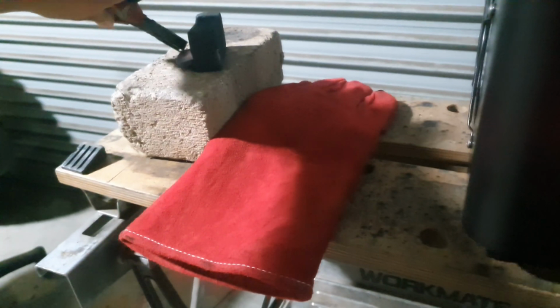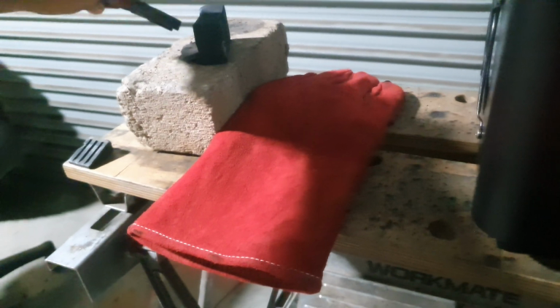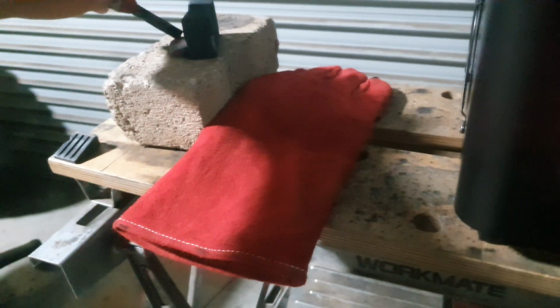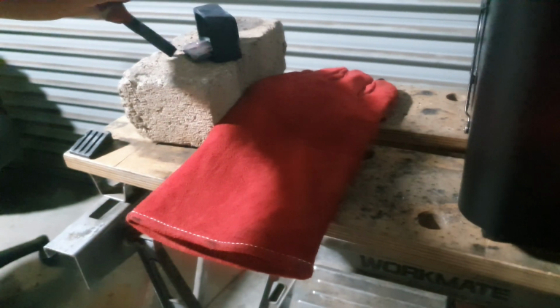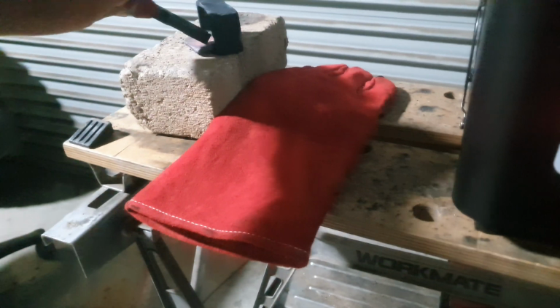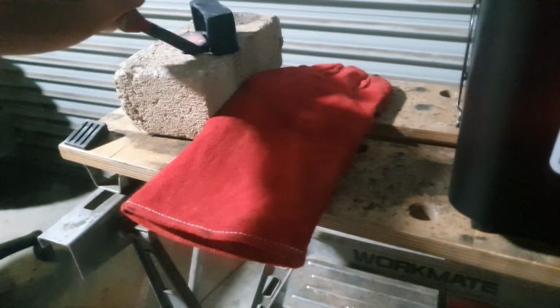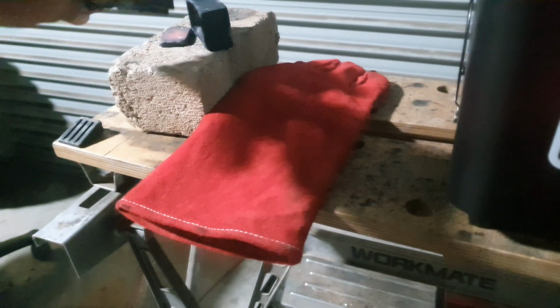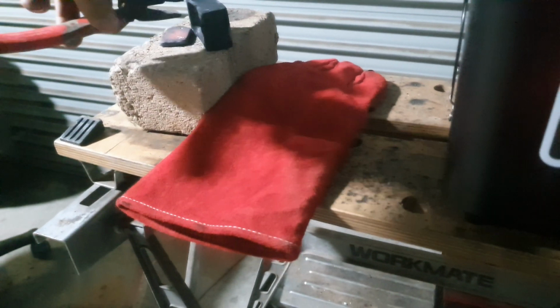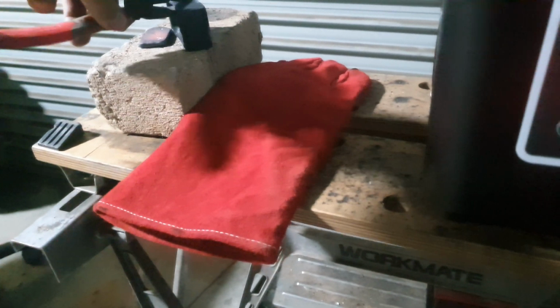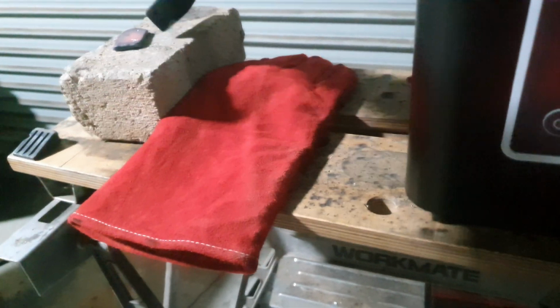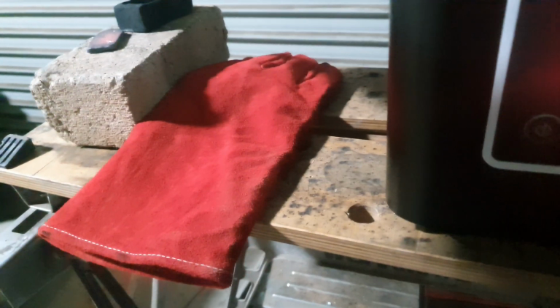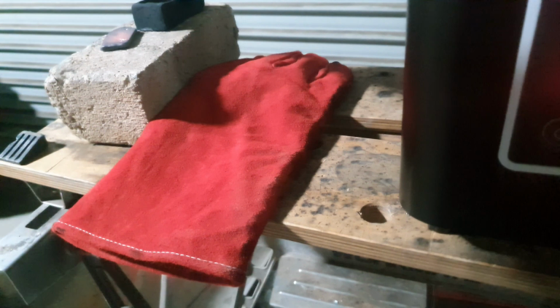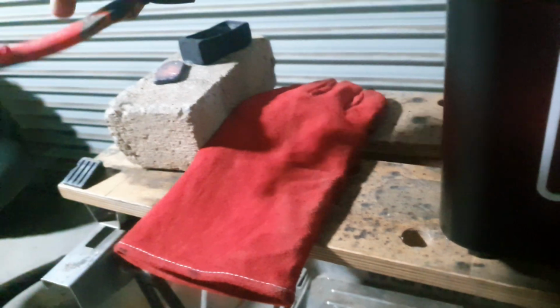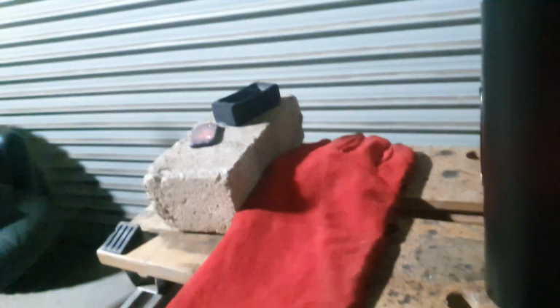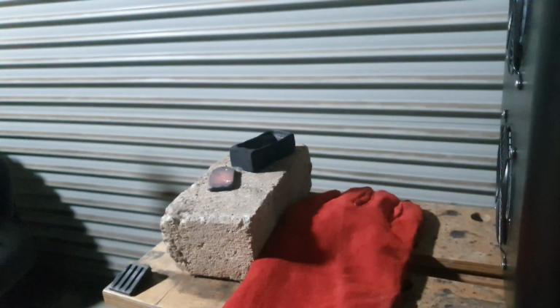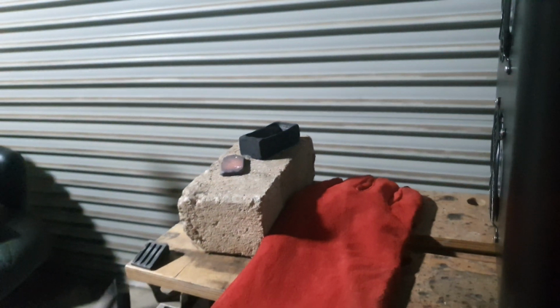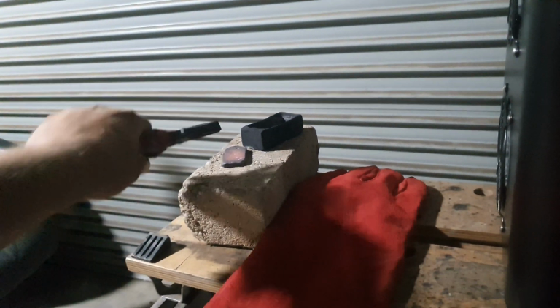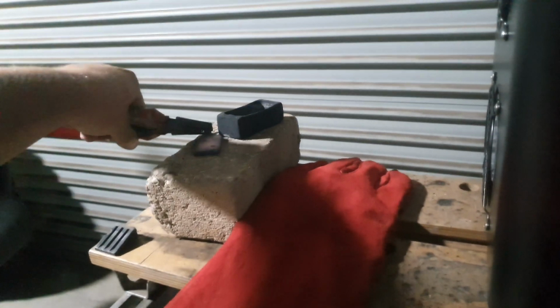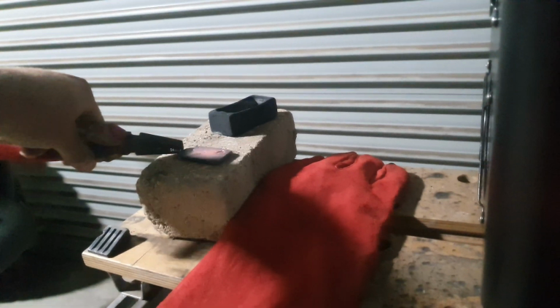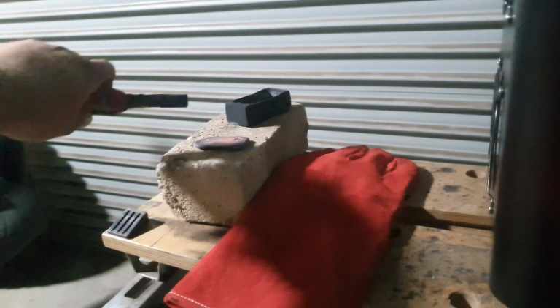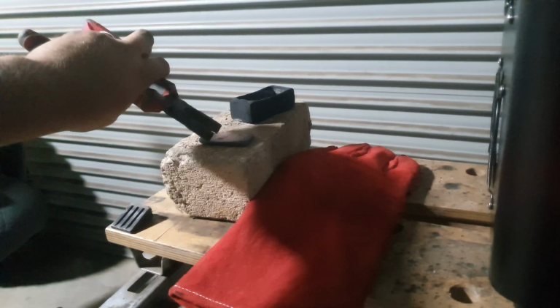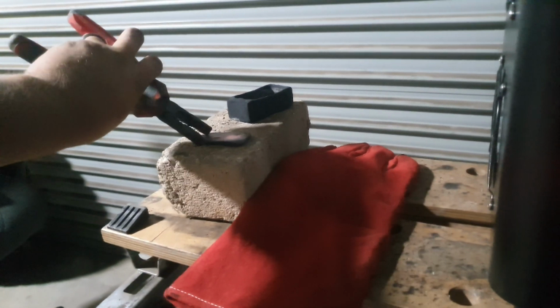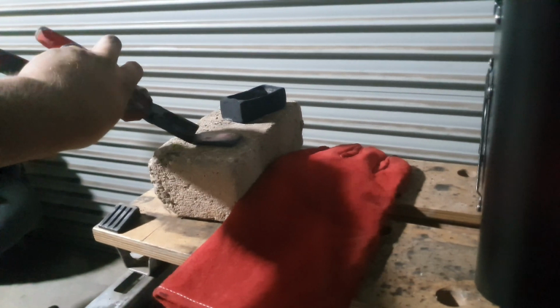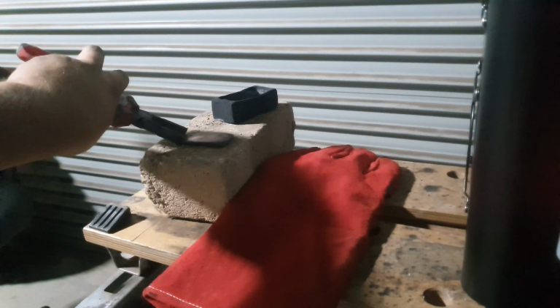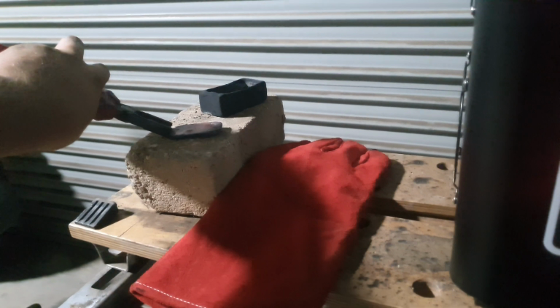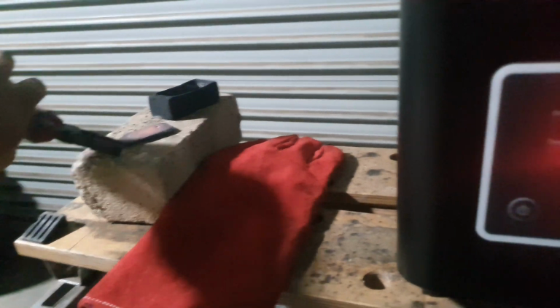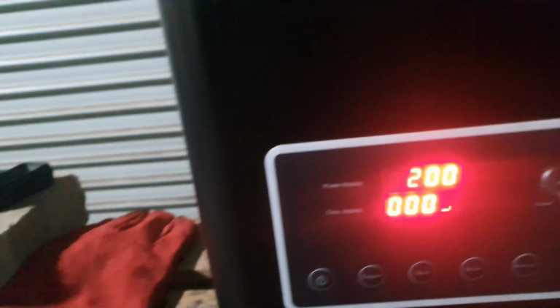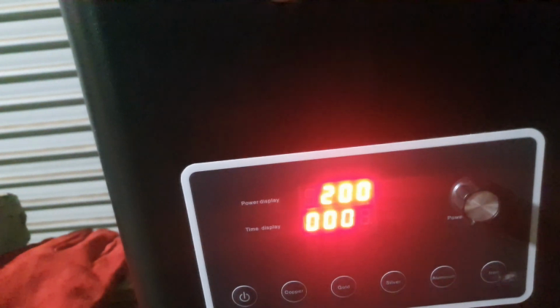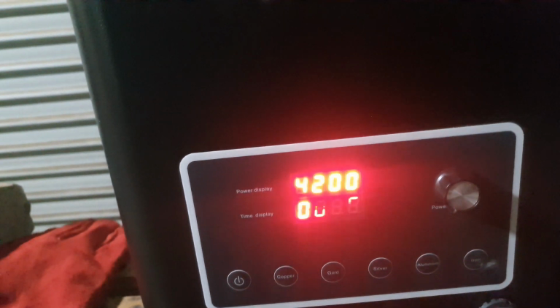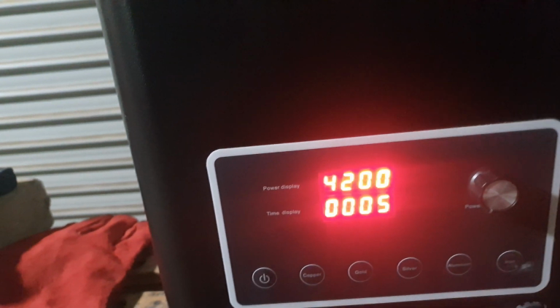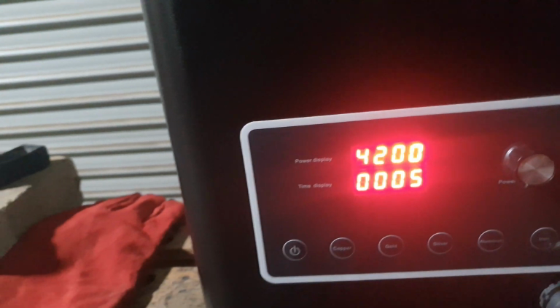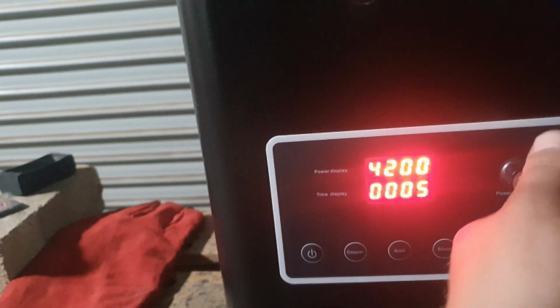We did a little pour before just to test it because I was talking to the tech support team about it. I was getting what they call an Error 20.